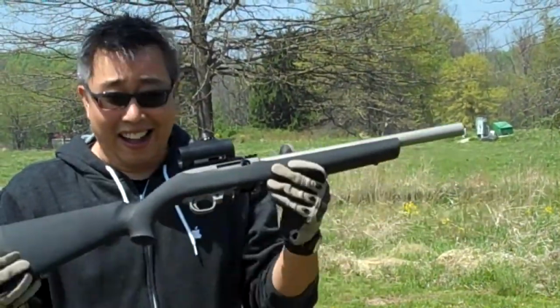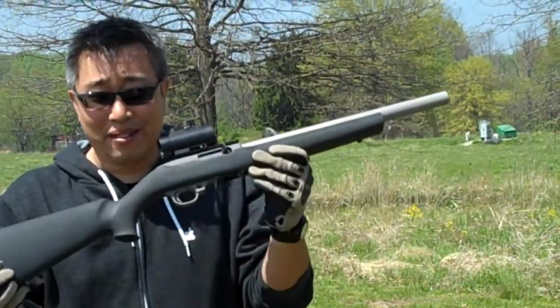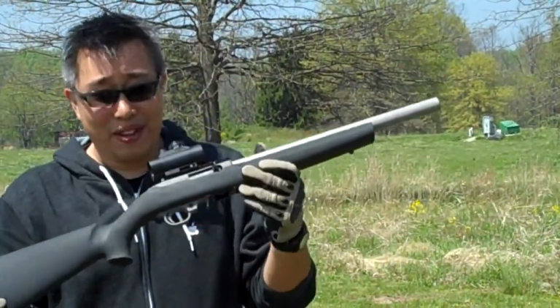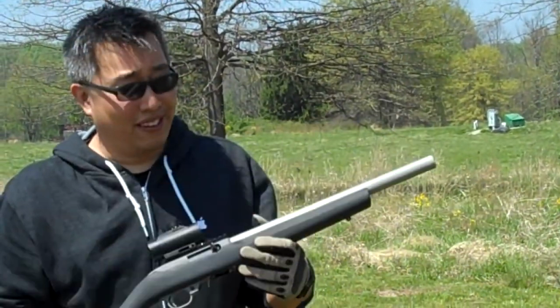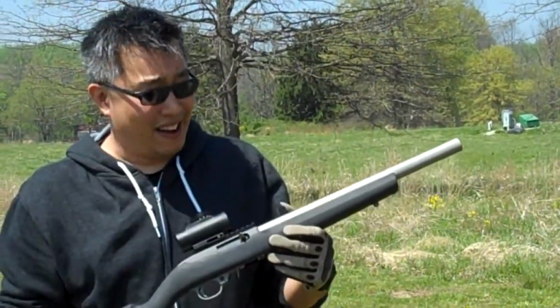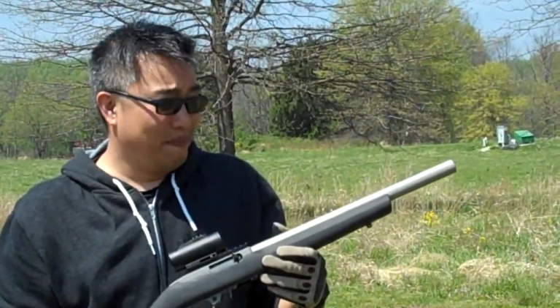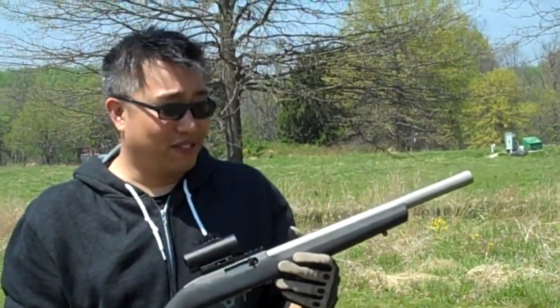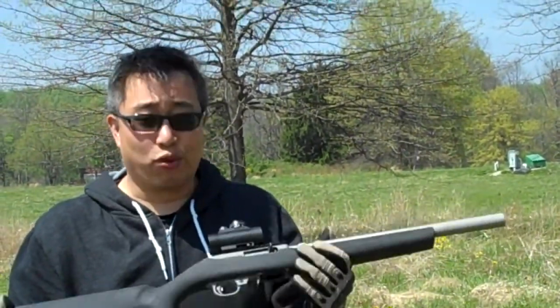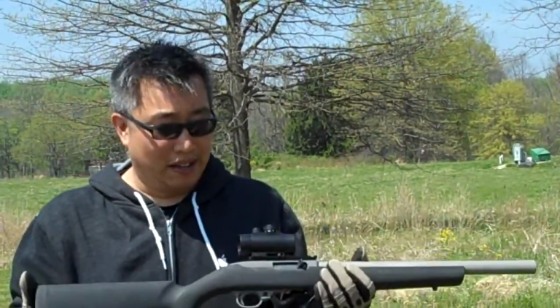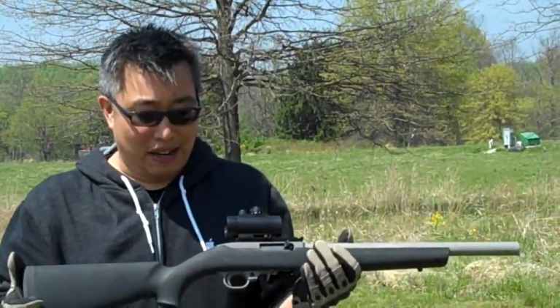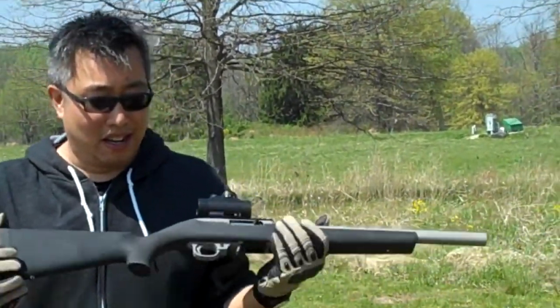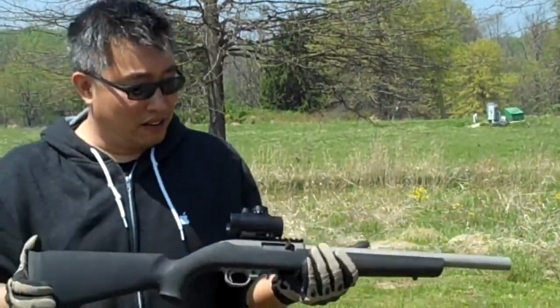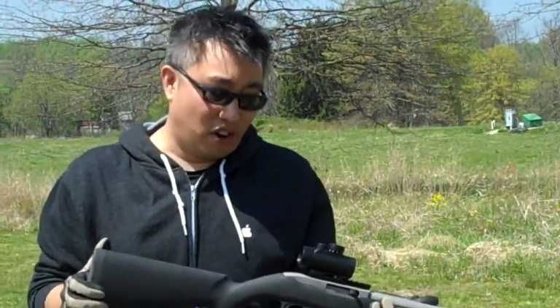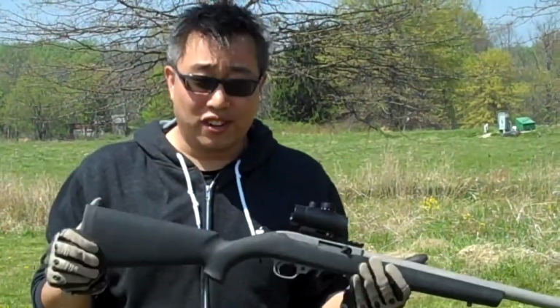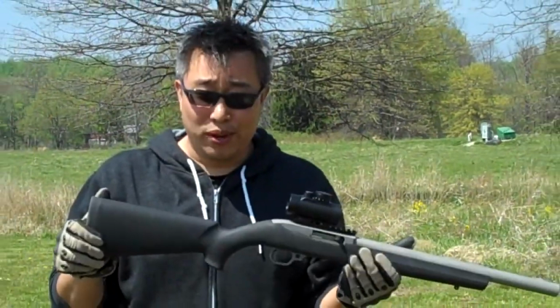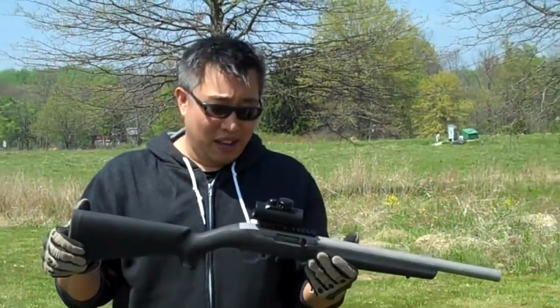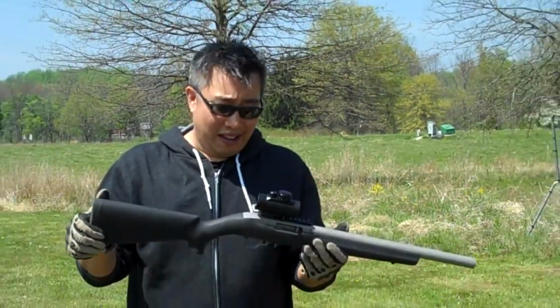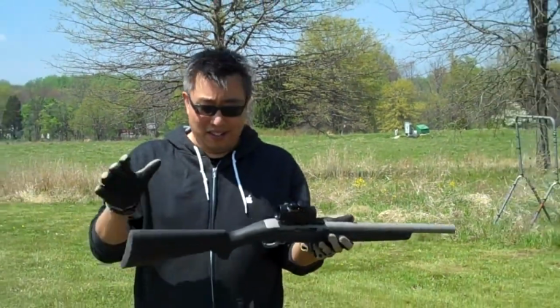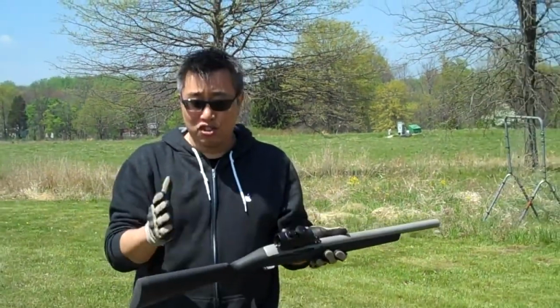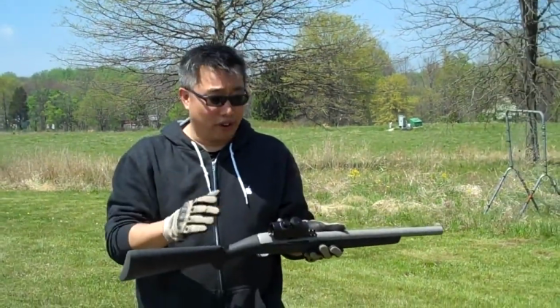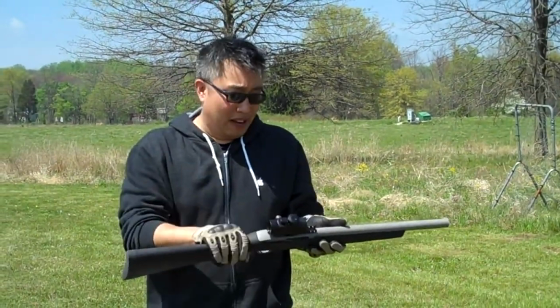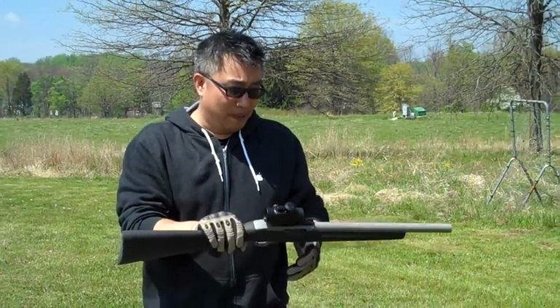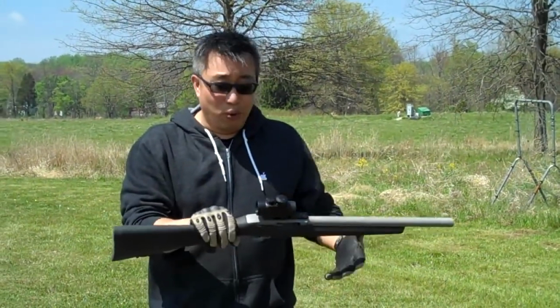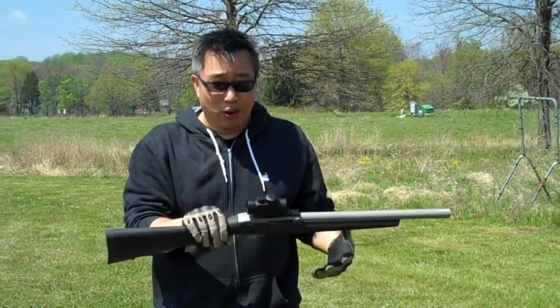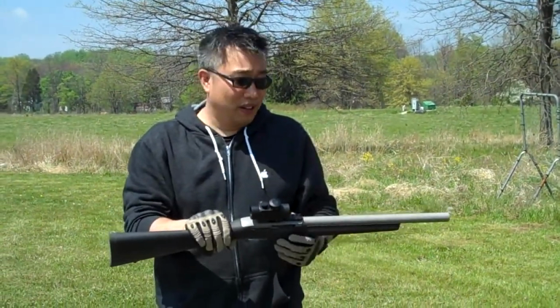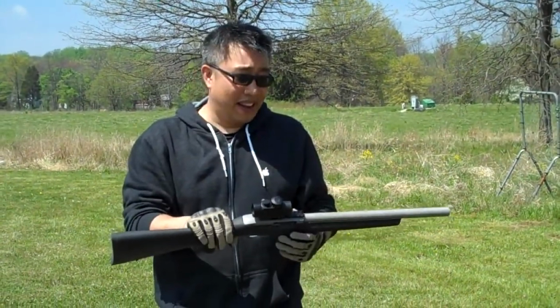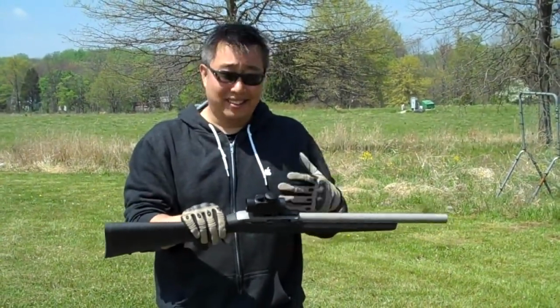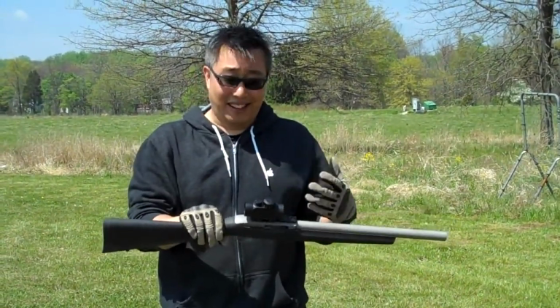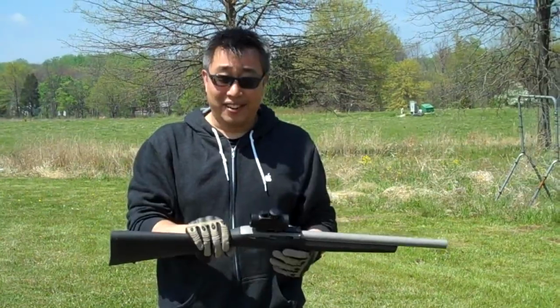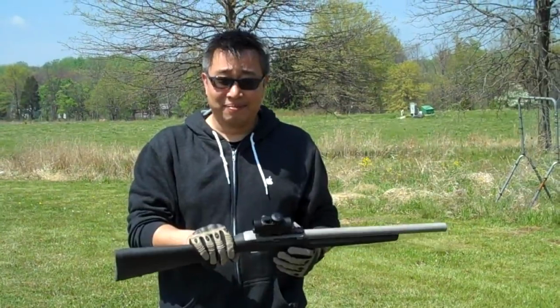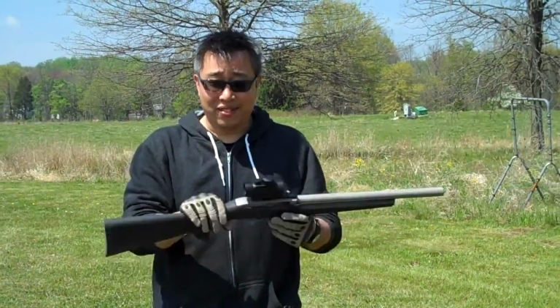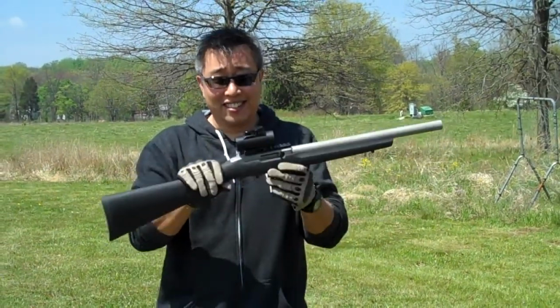Highly recommend this. This is a great gun to start off your kids with. It's nice and short, no recoil, and it's a lot of fun. Thanks for watchin'.